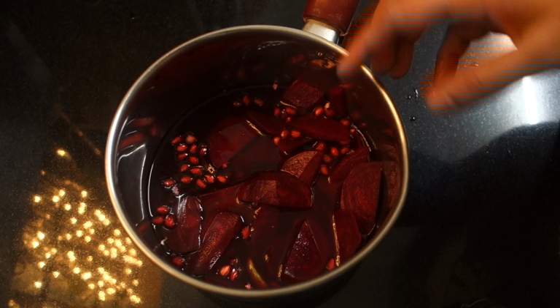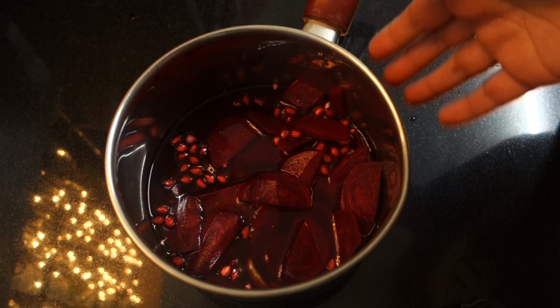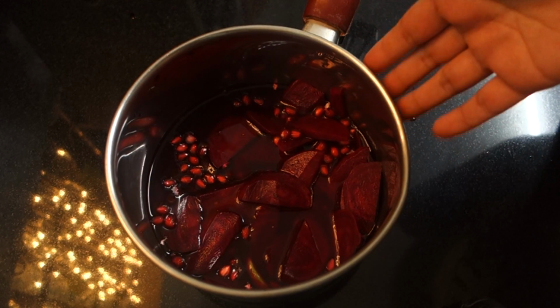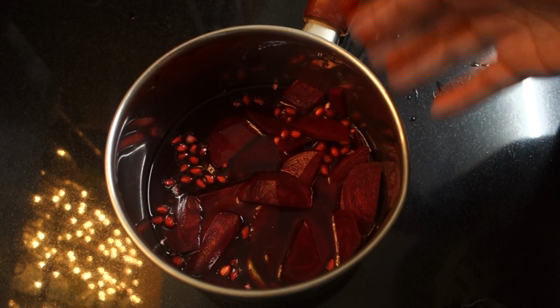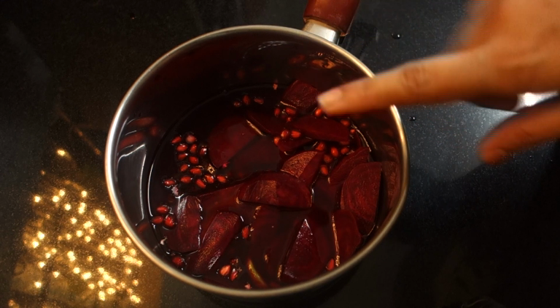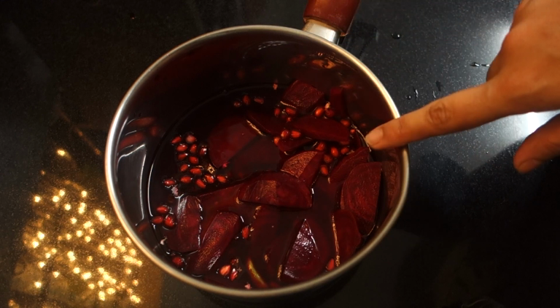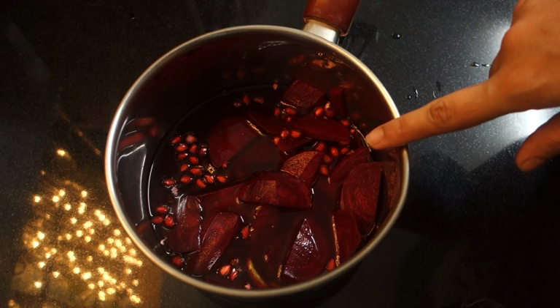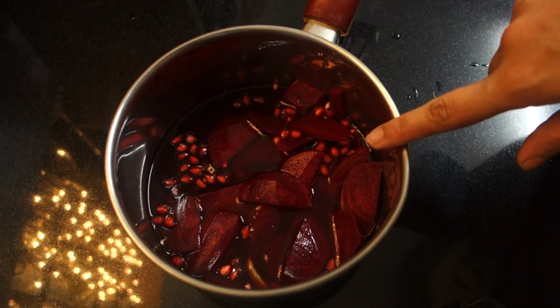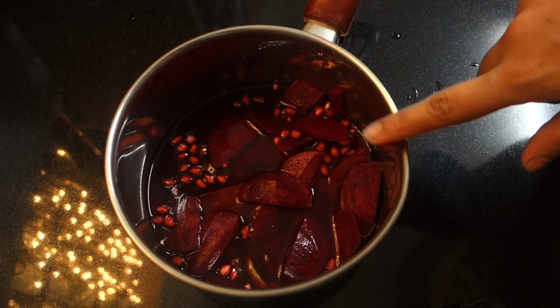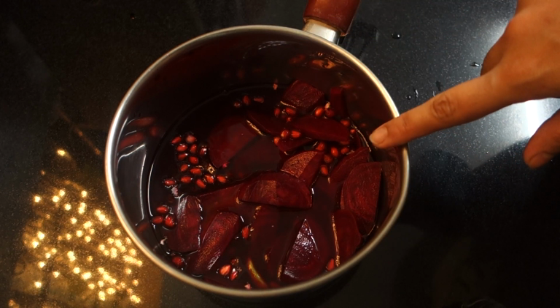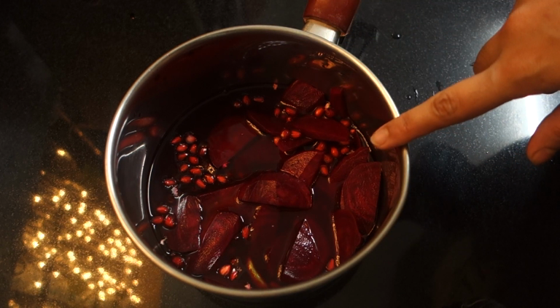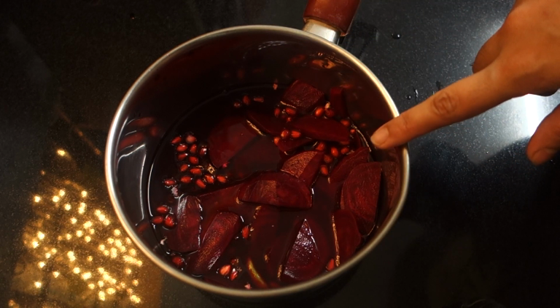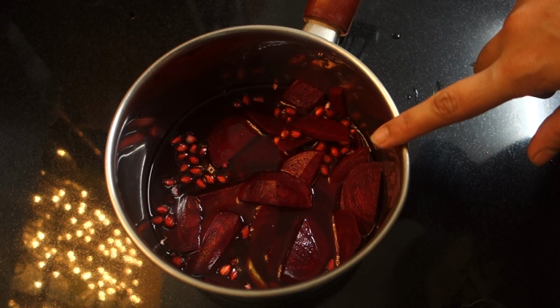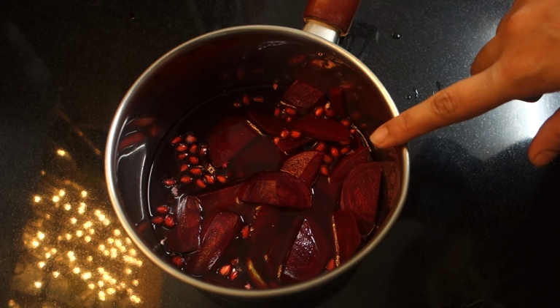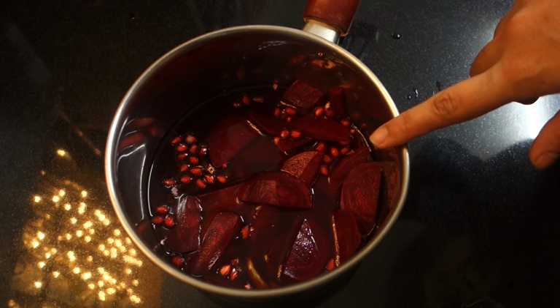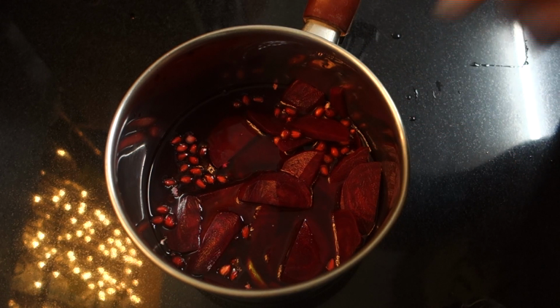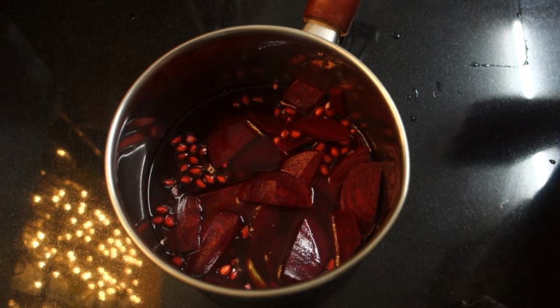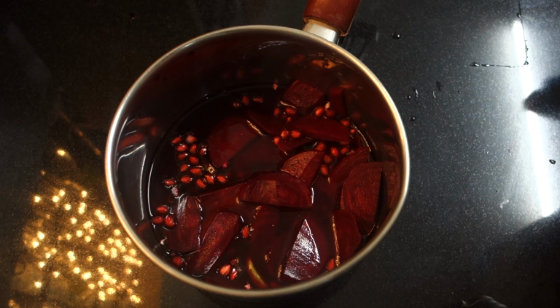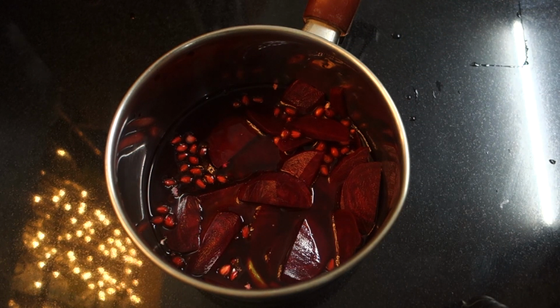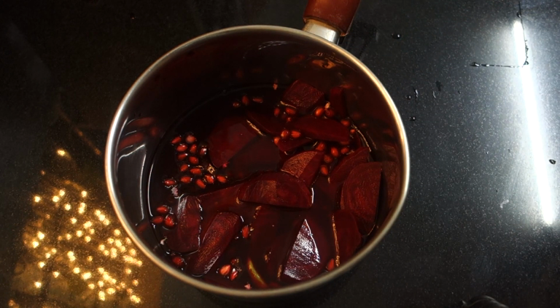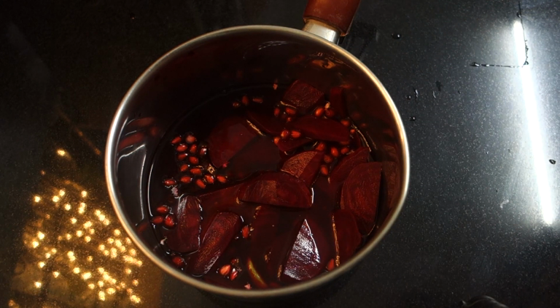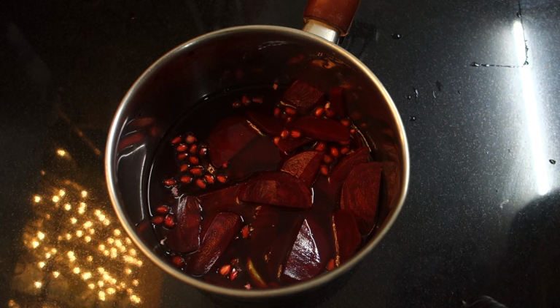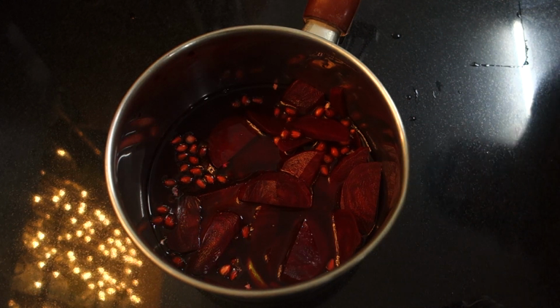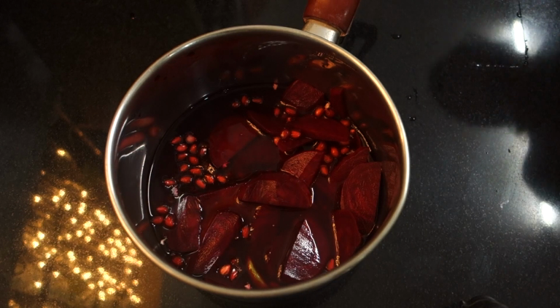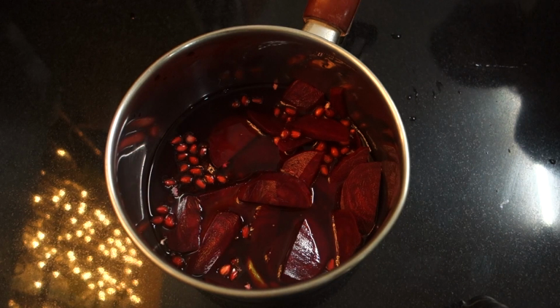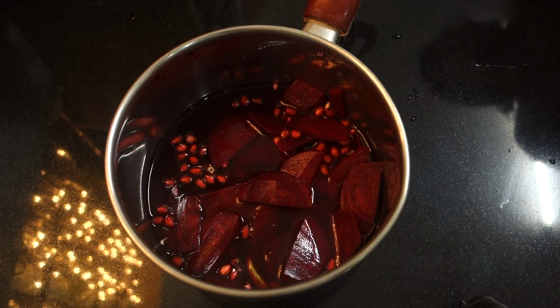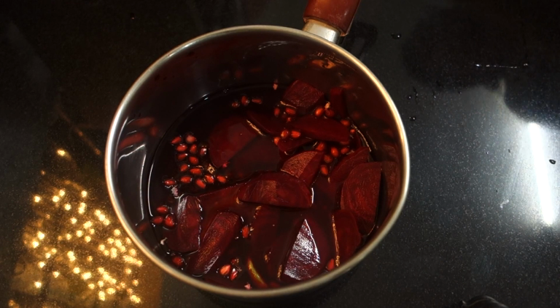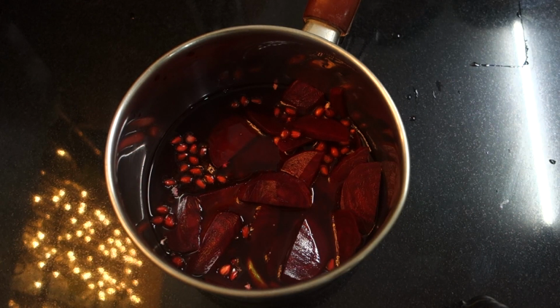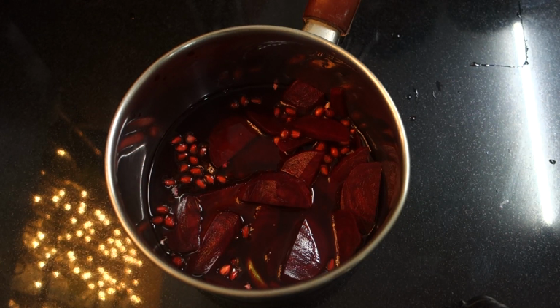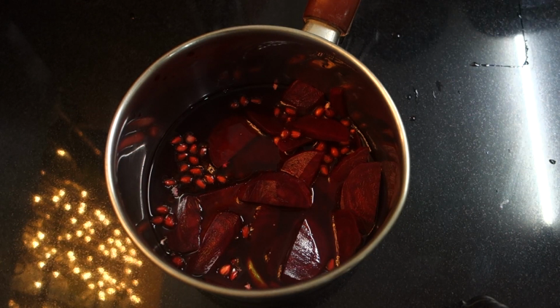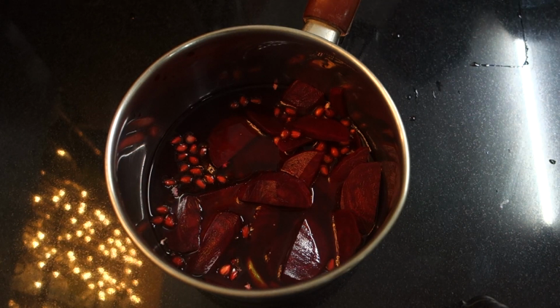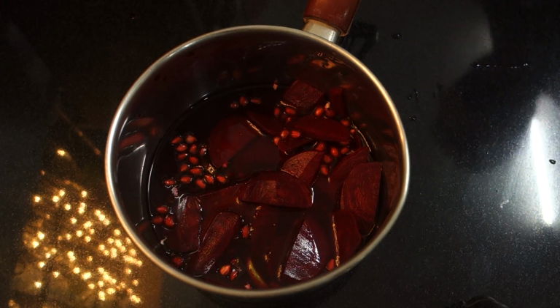We are ready to put our salad in the airtight container. We will put it in the freezer. Now we are going to taste the salad.